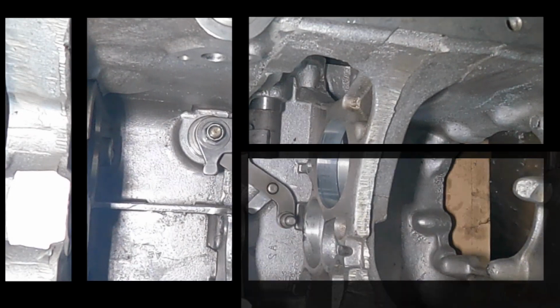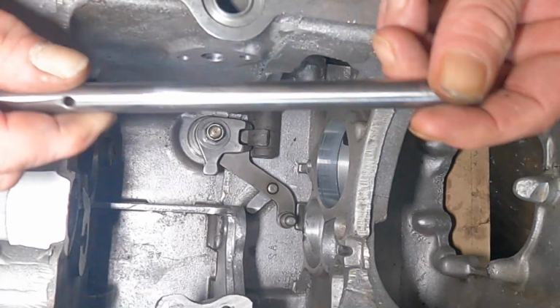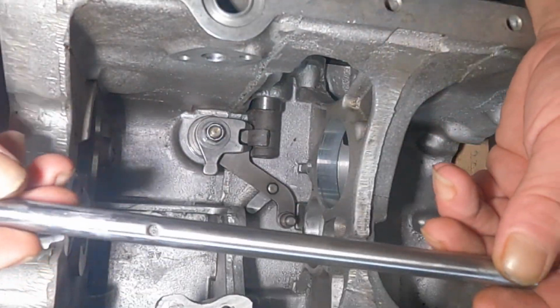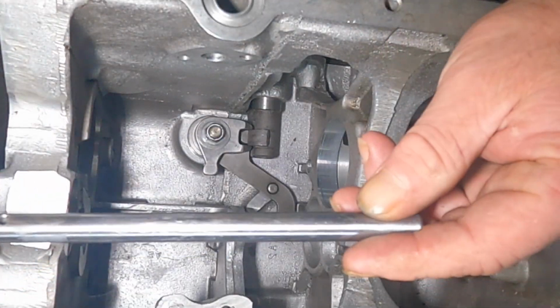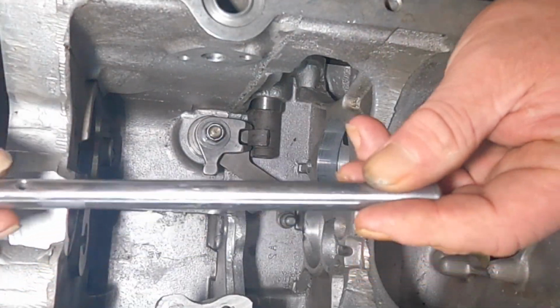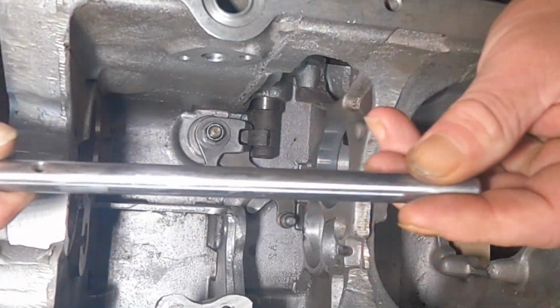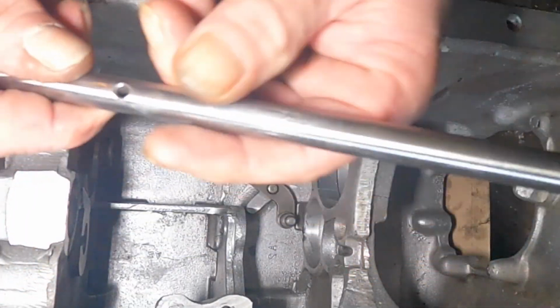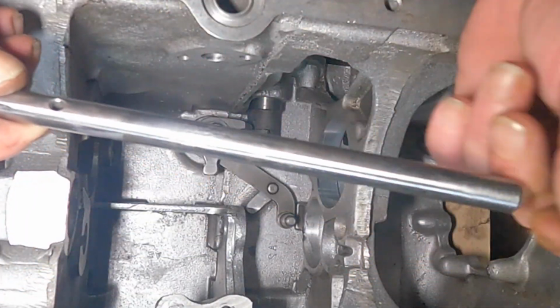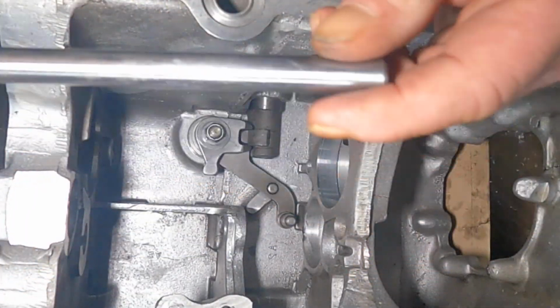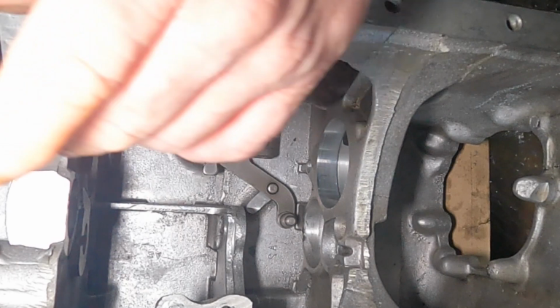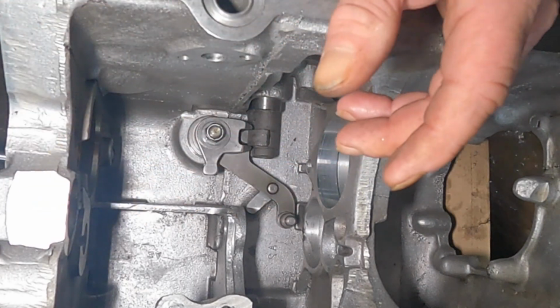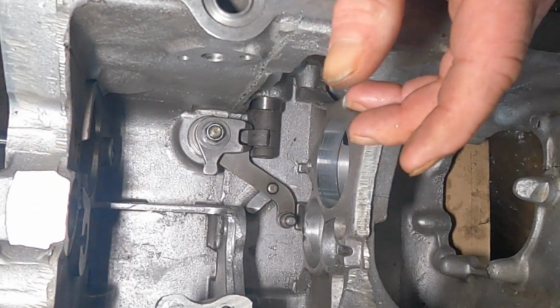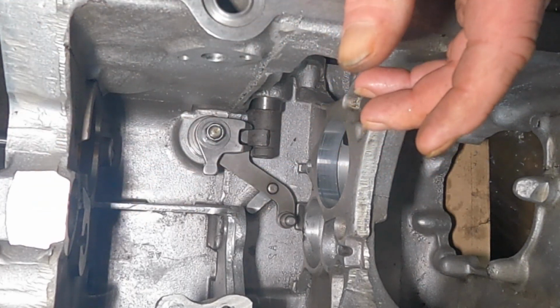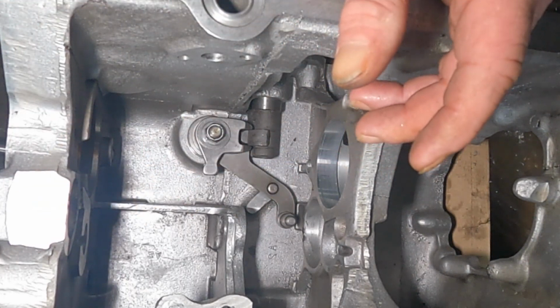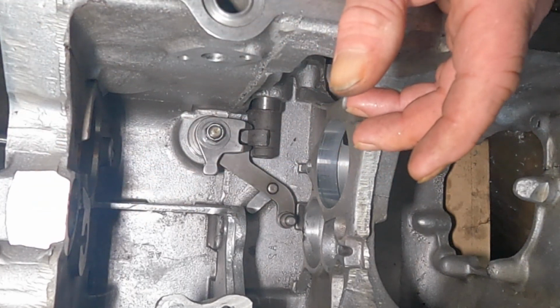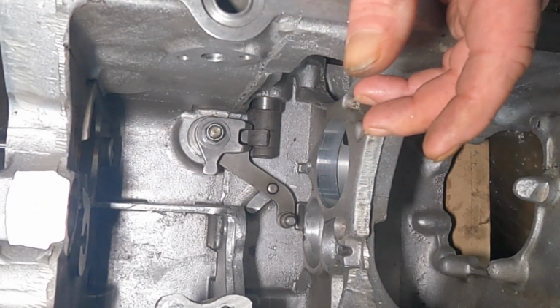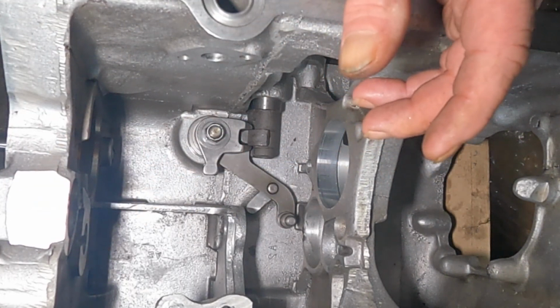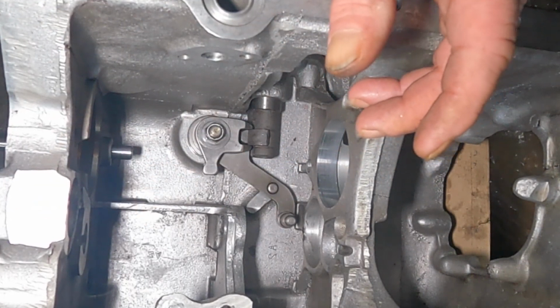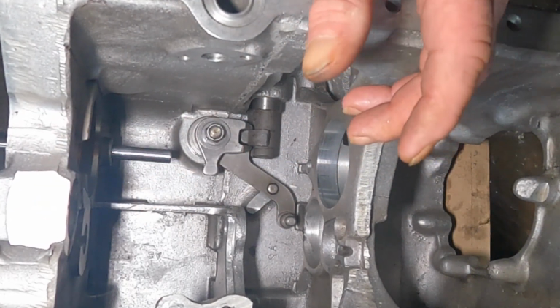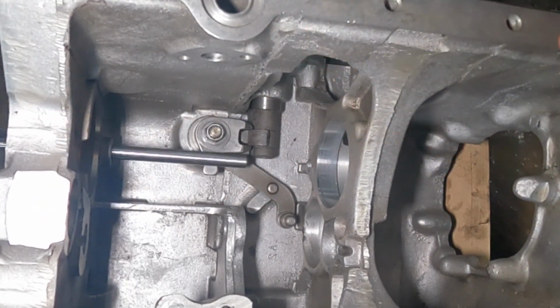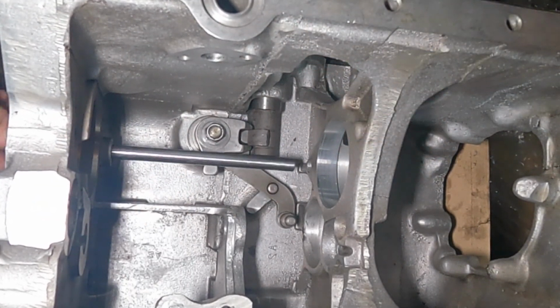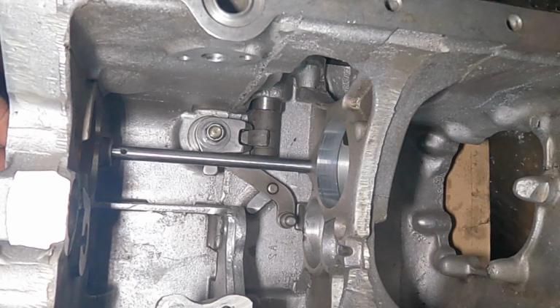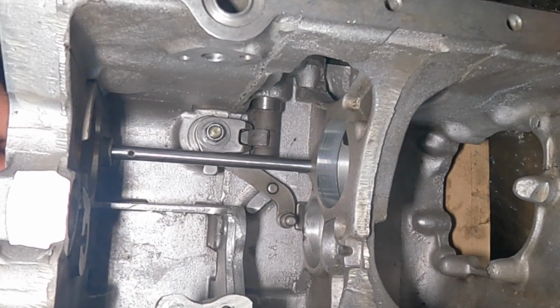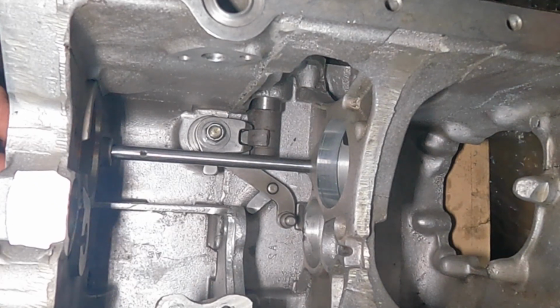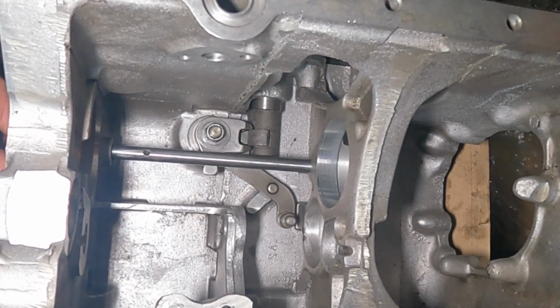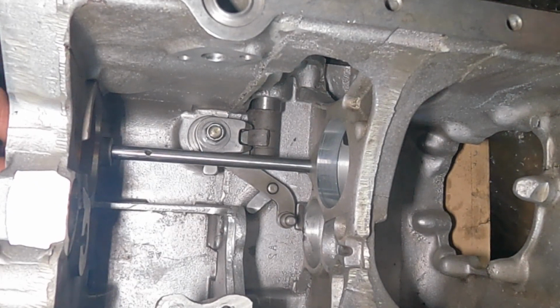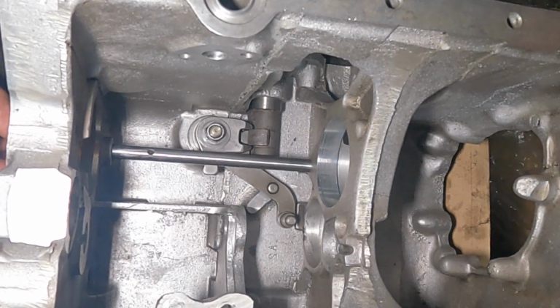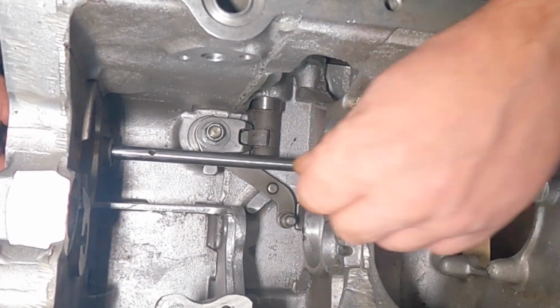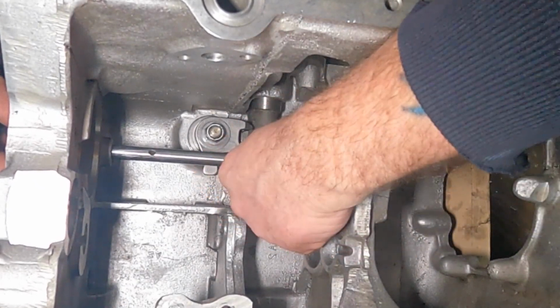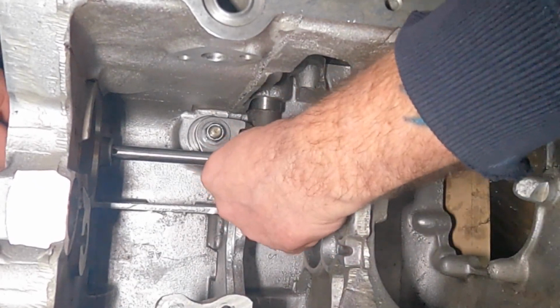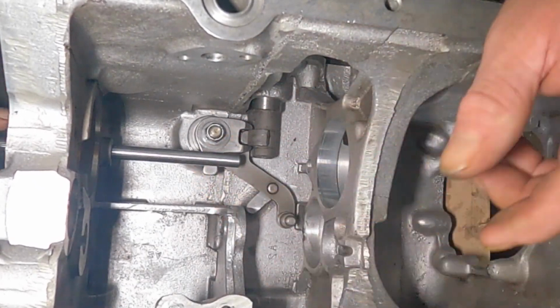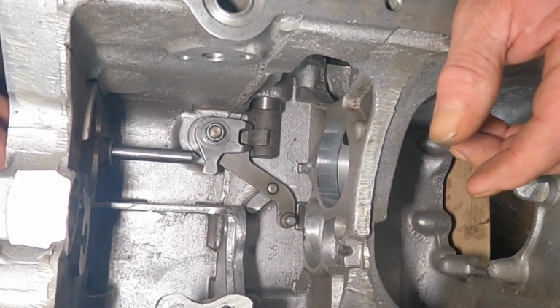The next step is to get your slider for your selectors, just try it in the gearbox, make sure it goes in nice and easy, nice and smooth, doesn't catch anywhere, which it does.